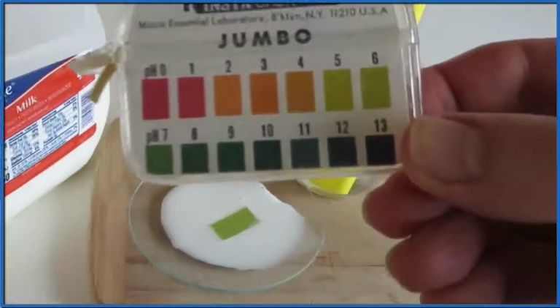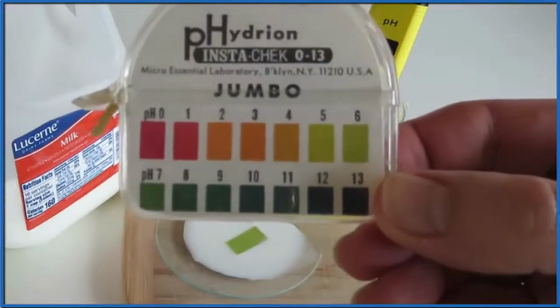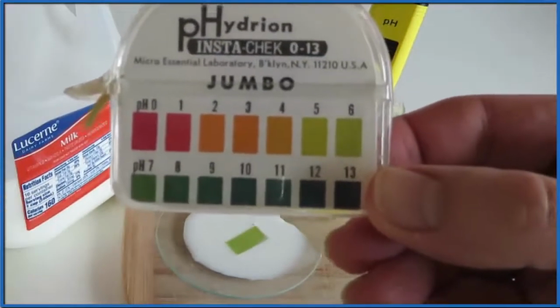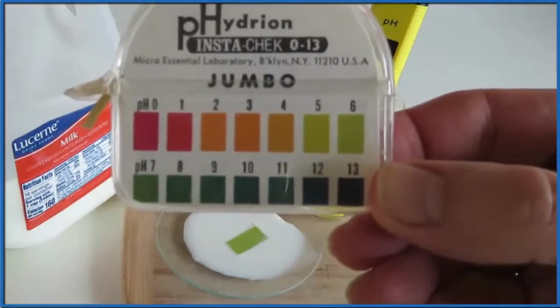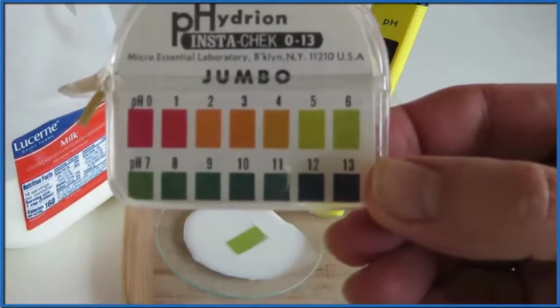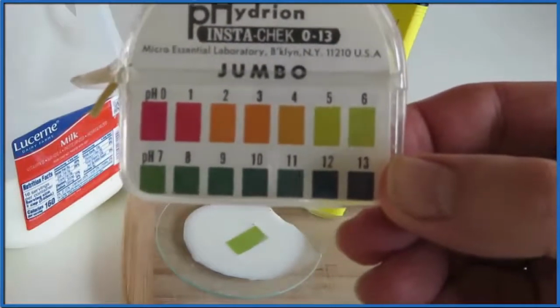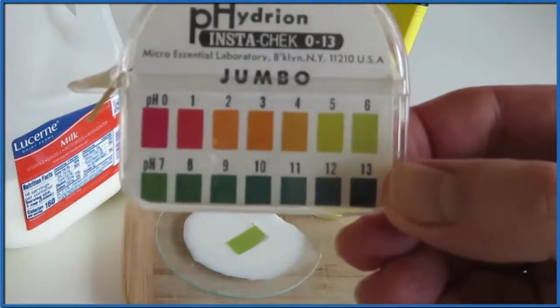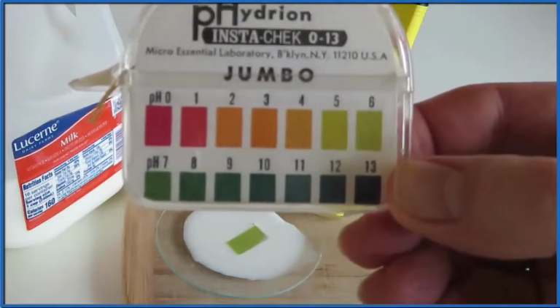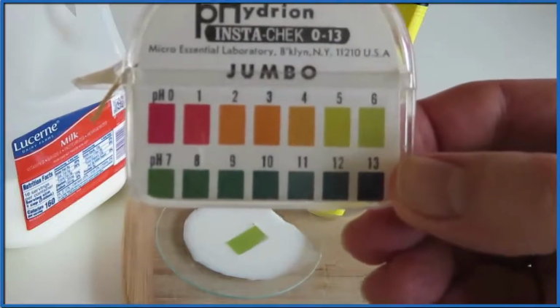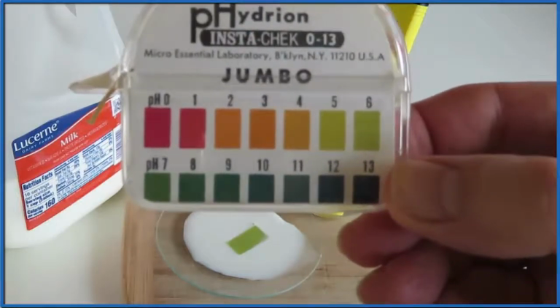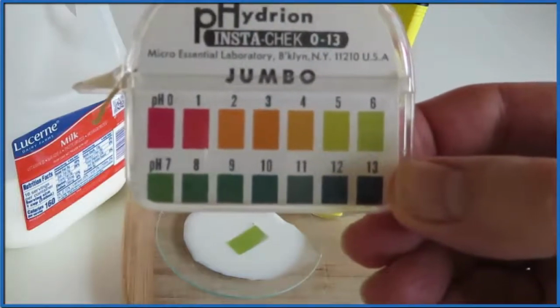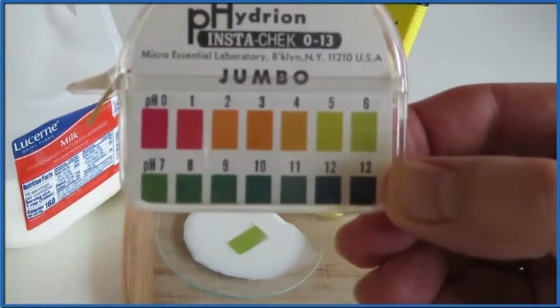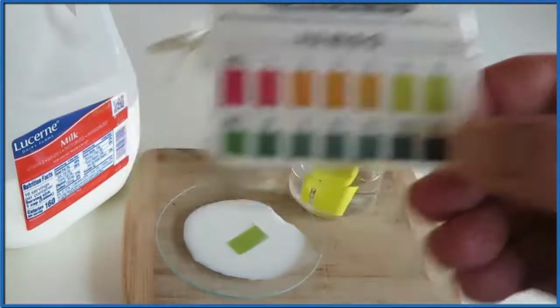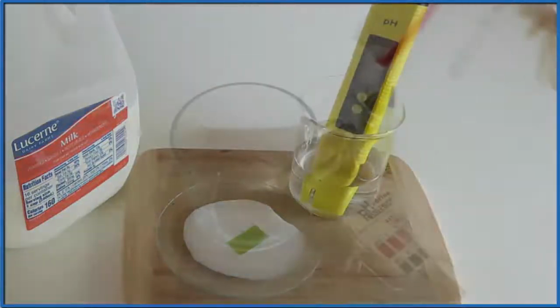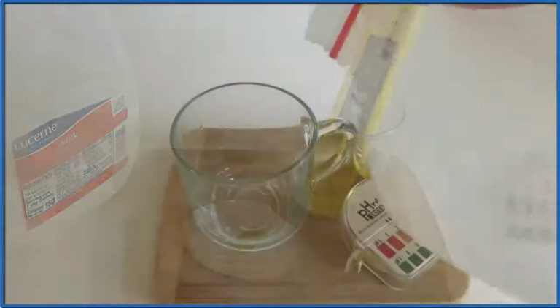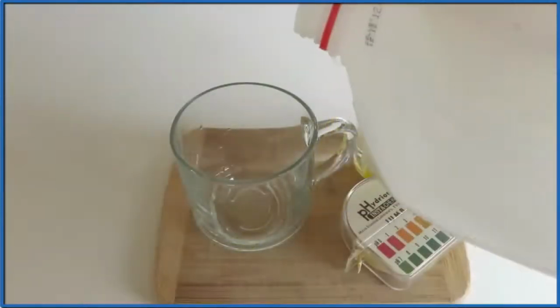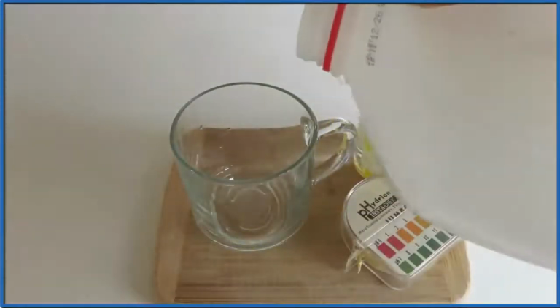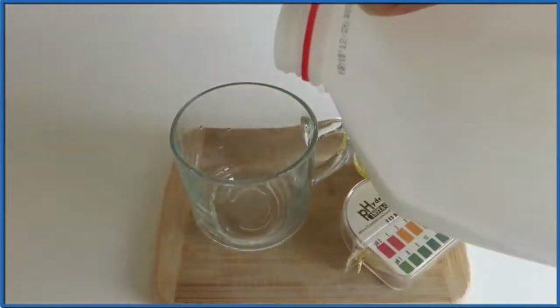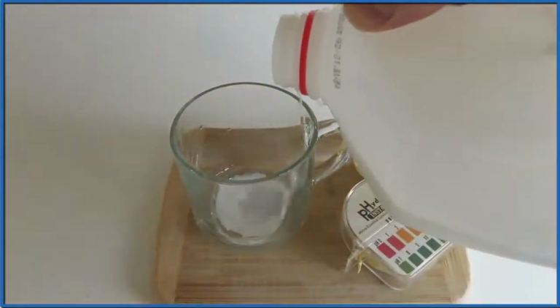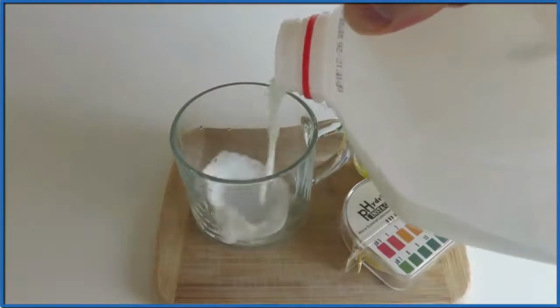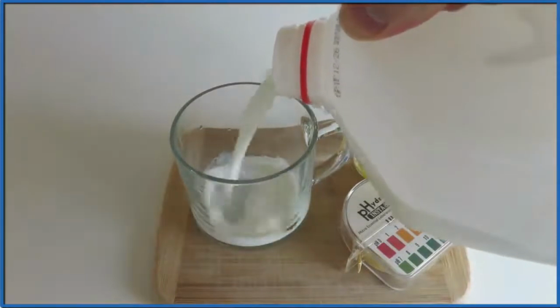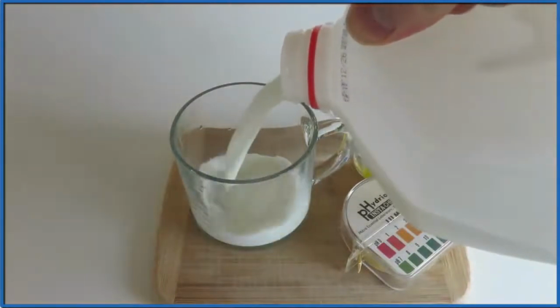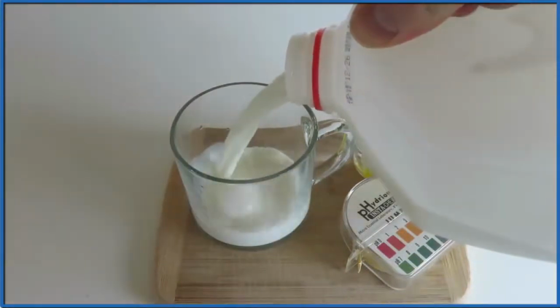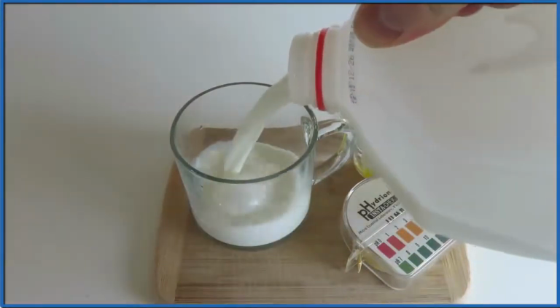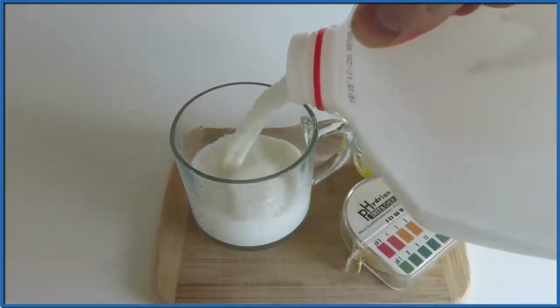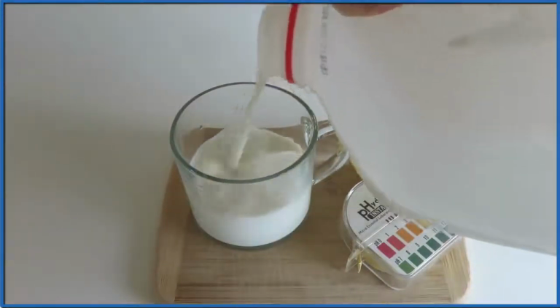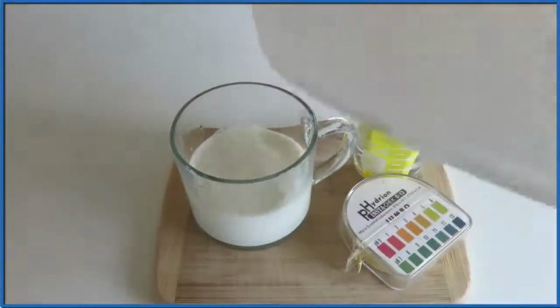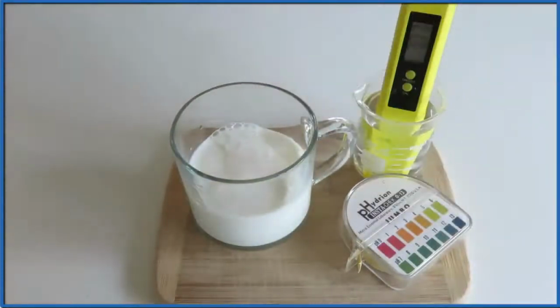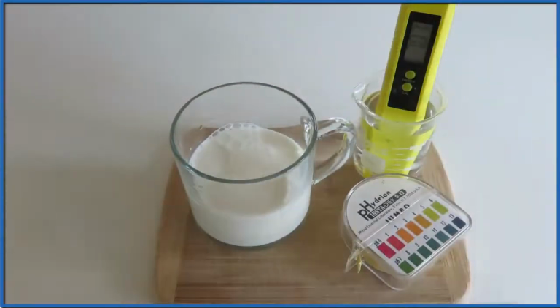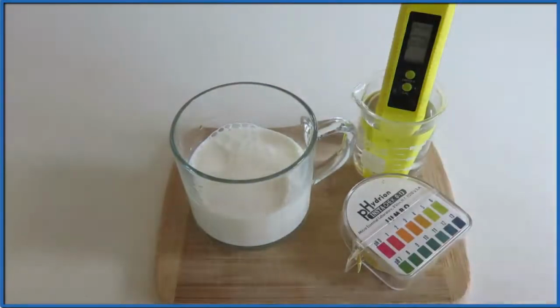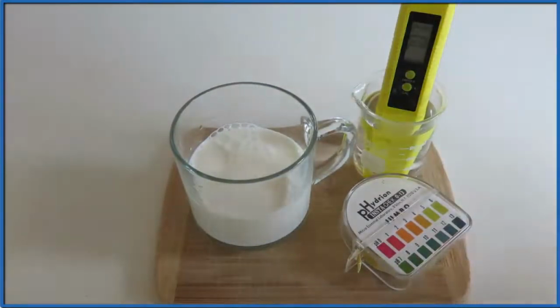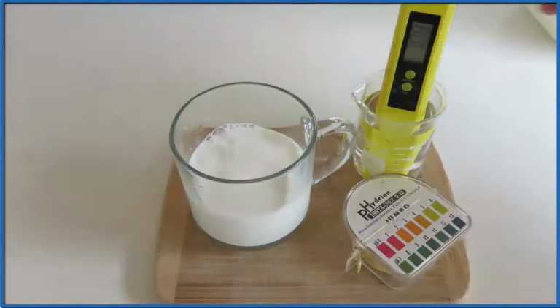A pH of 7 is considered neutral. Below 7 is acidic. So milk, according to our pH paper, is acidic. And this makes sense — milk tastes a little bit sour, and that's usually an indication that we have an acid.